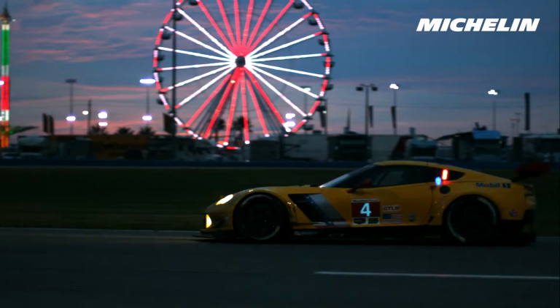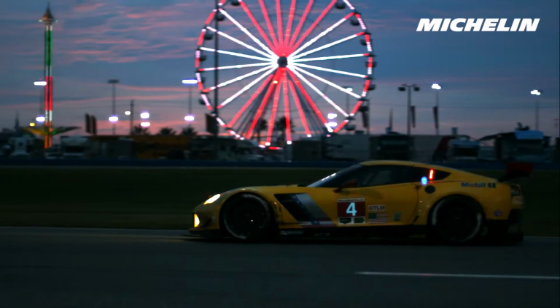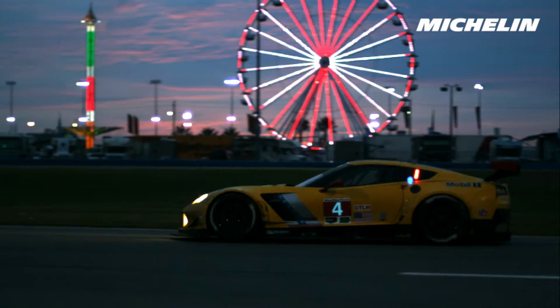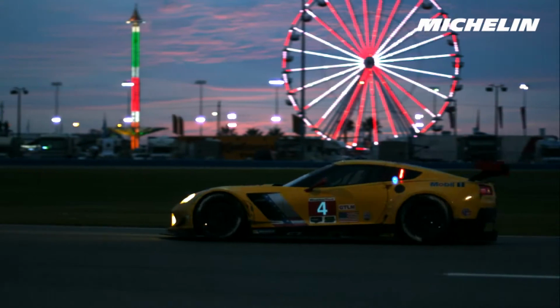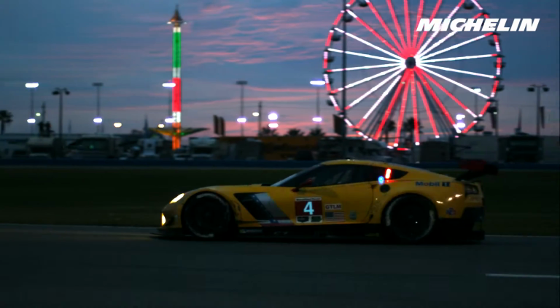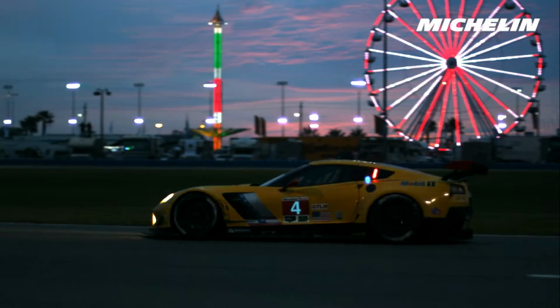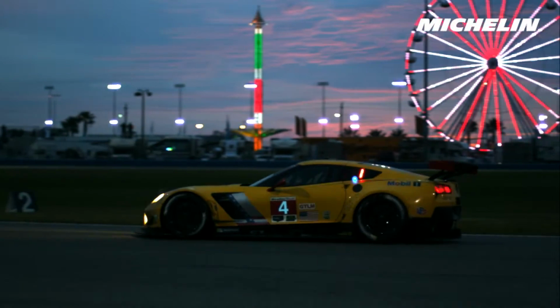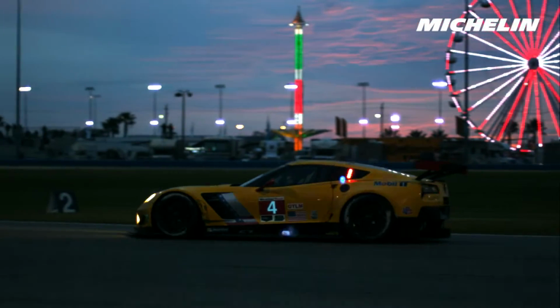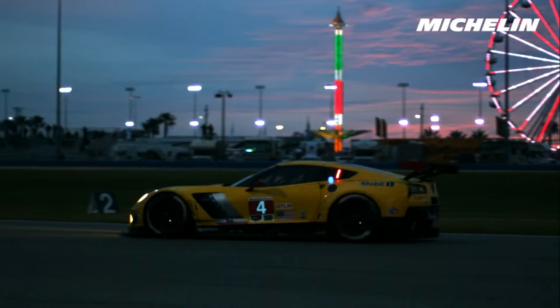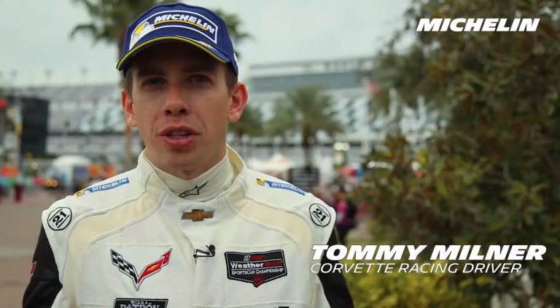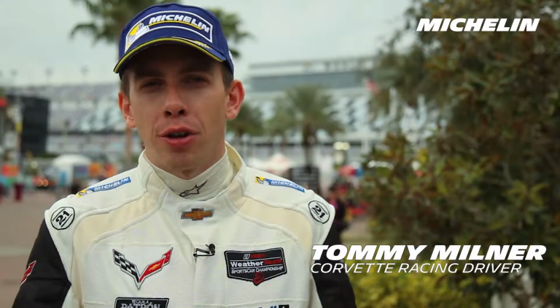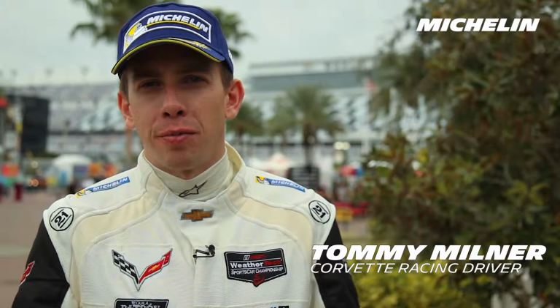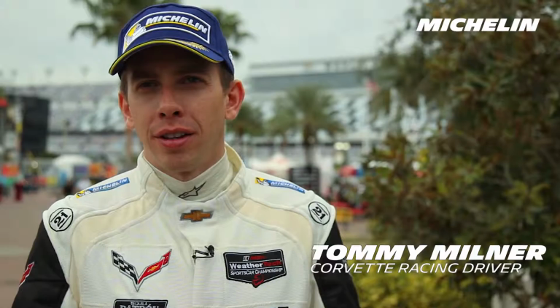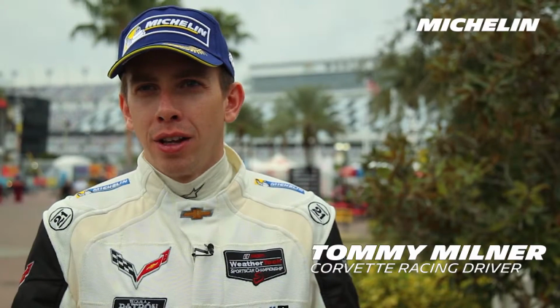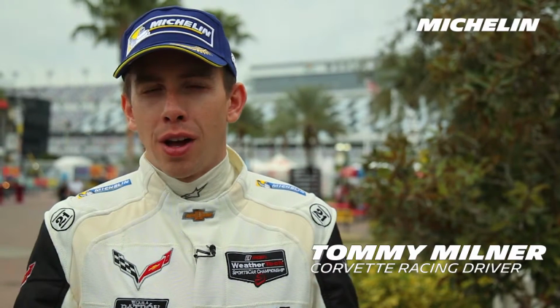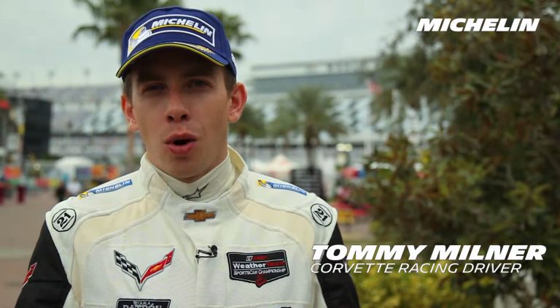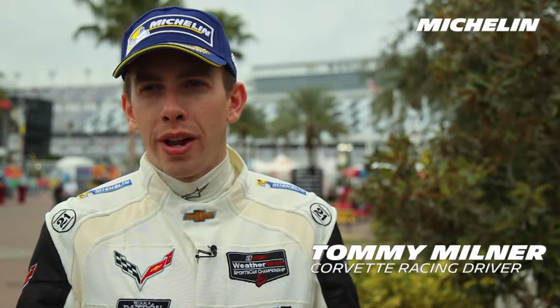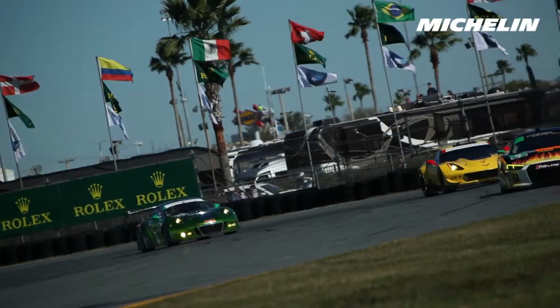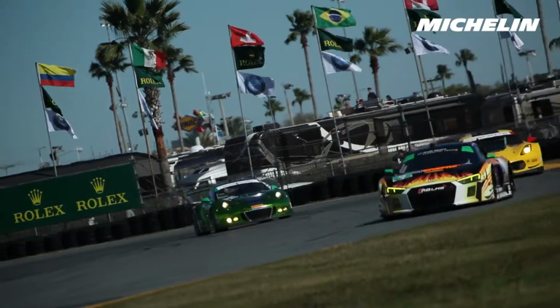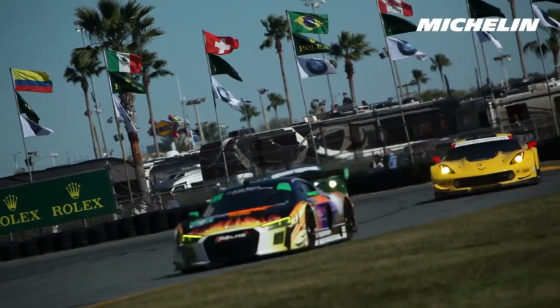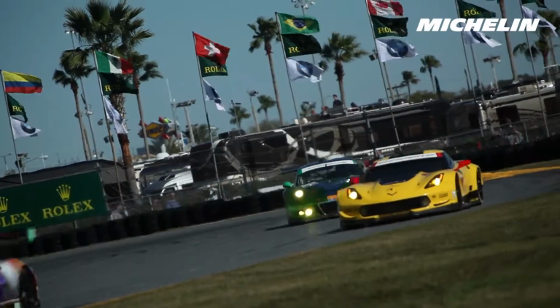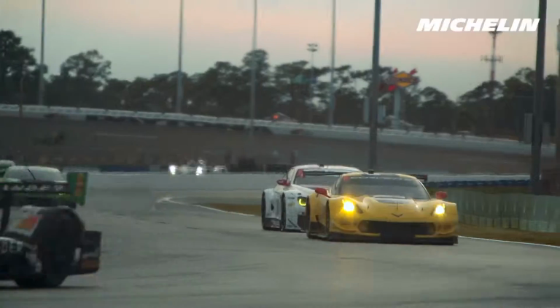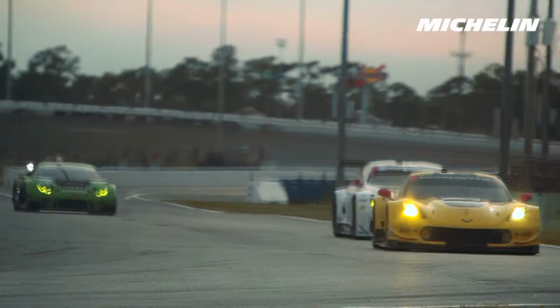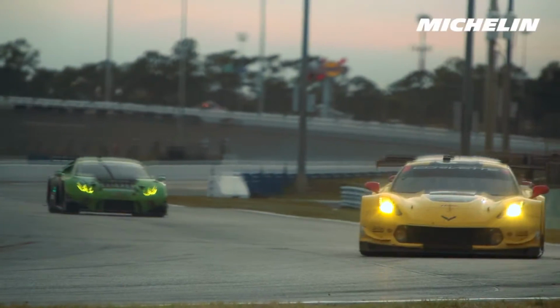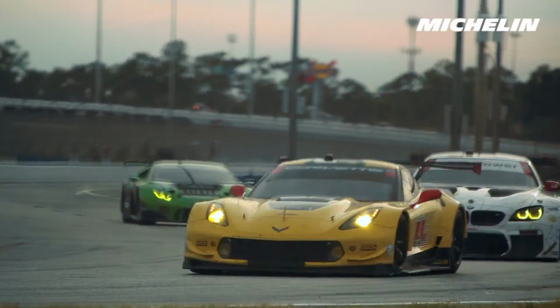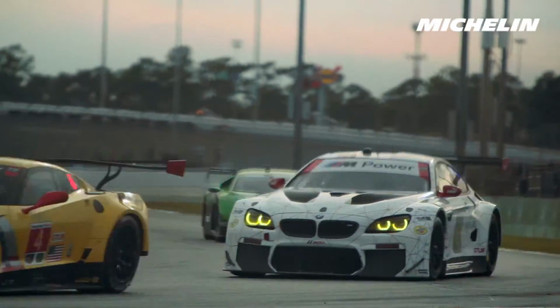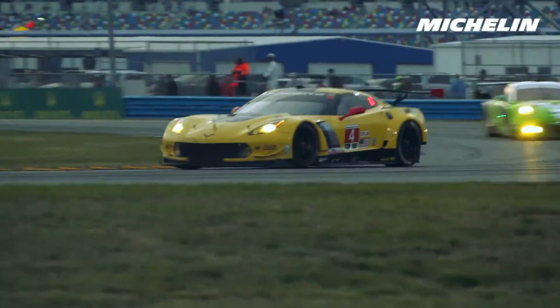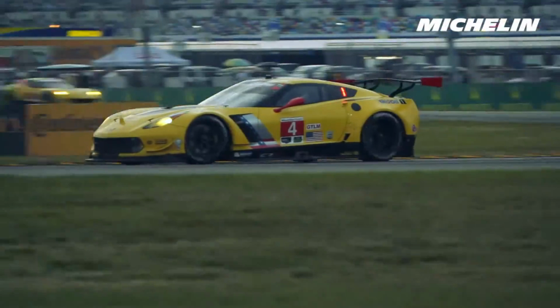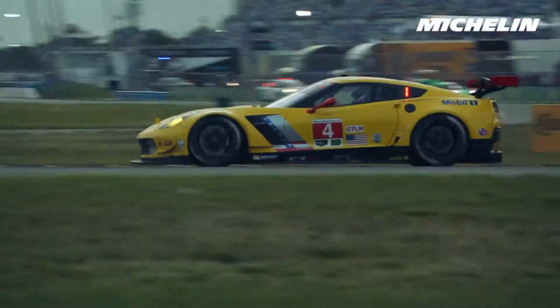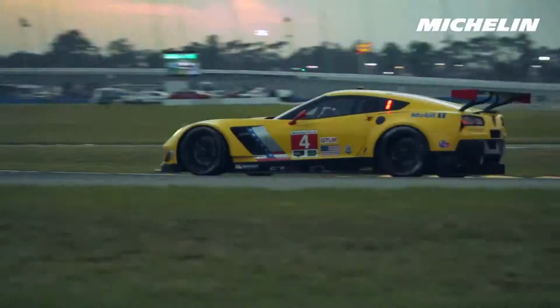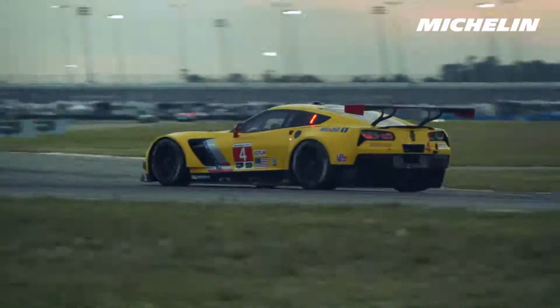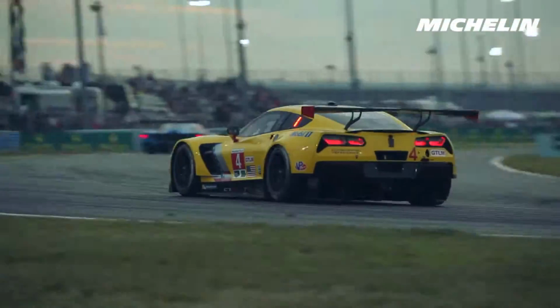What a race from start to finish! This whole year has been a bit of a whirlwind — it's the first time in a long time that the class has changed quite a bit. But for us at Corvette, we have a car that's pretty similar to what we had last year.